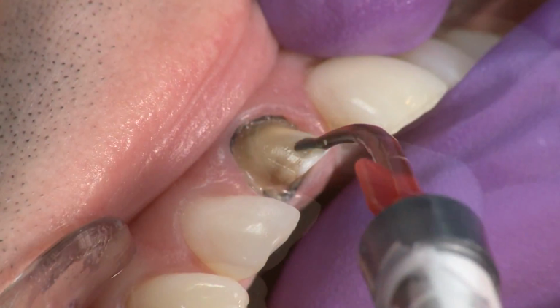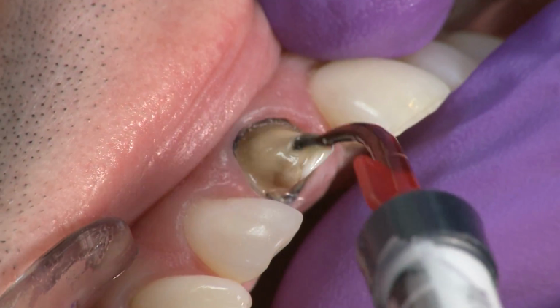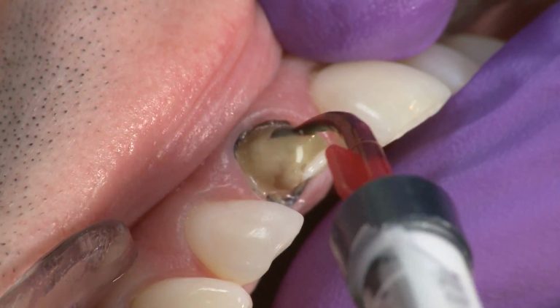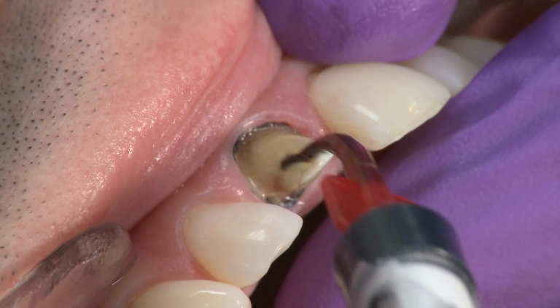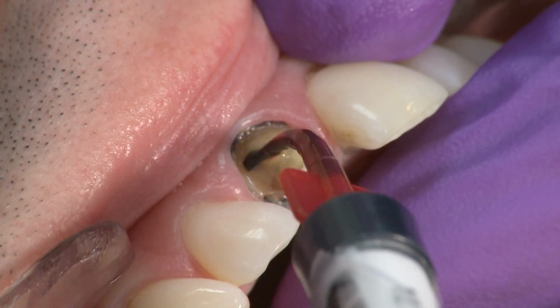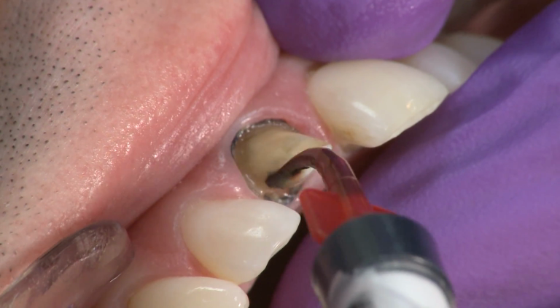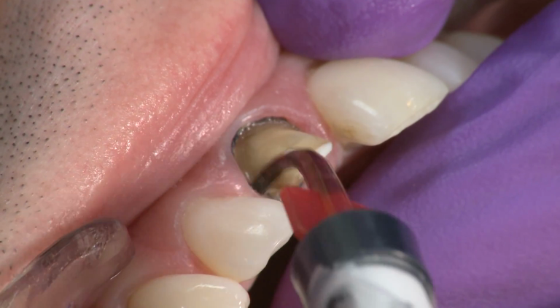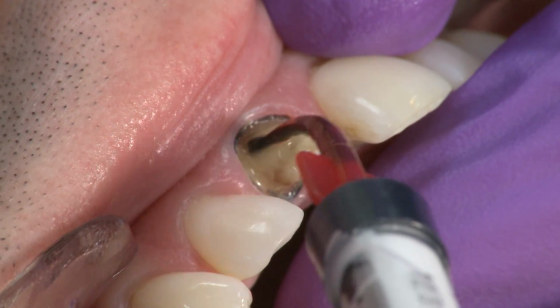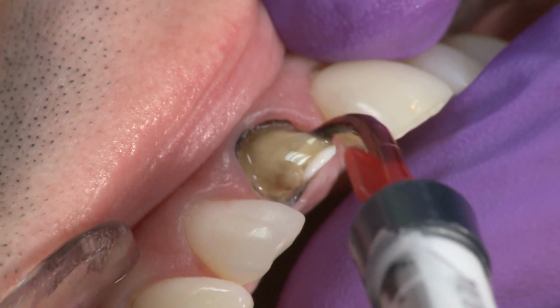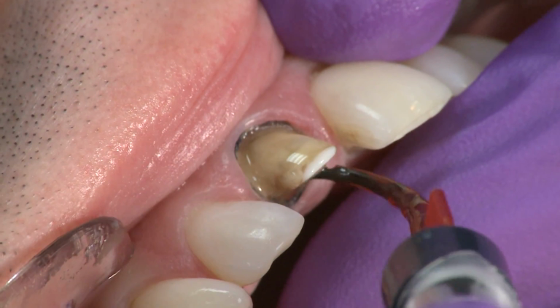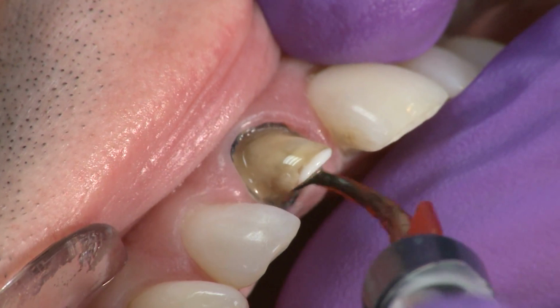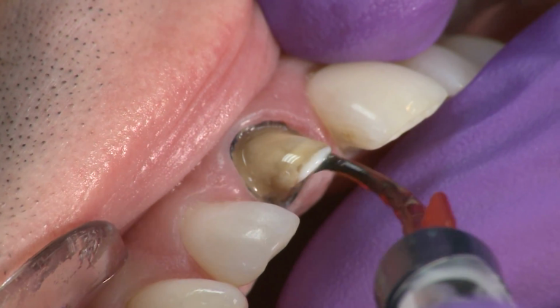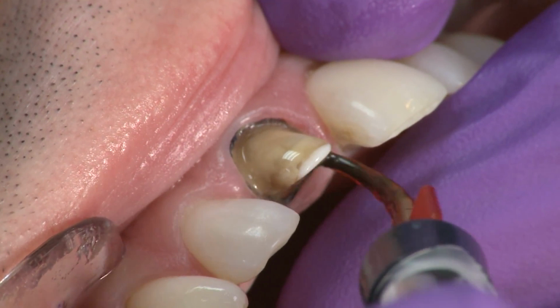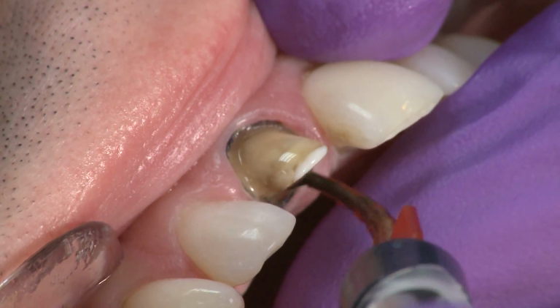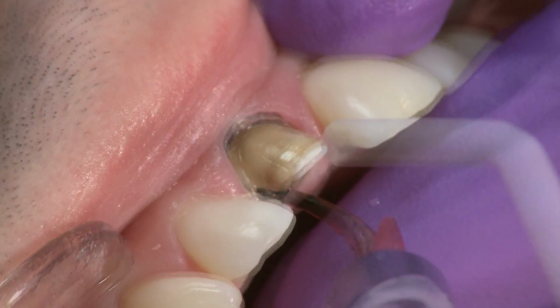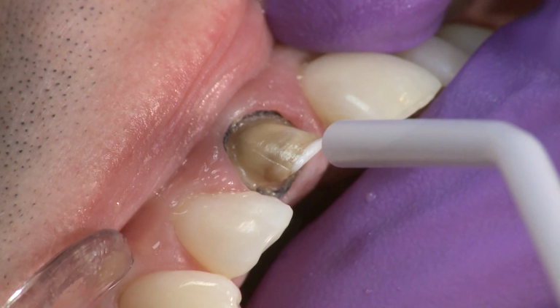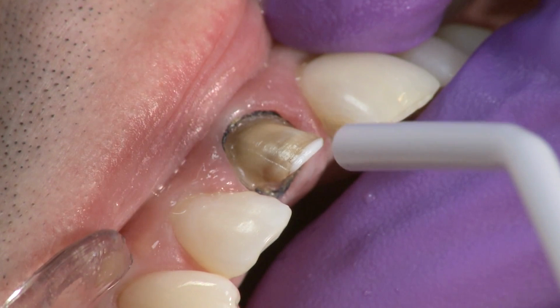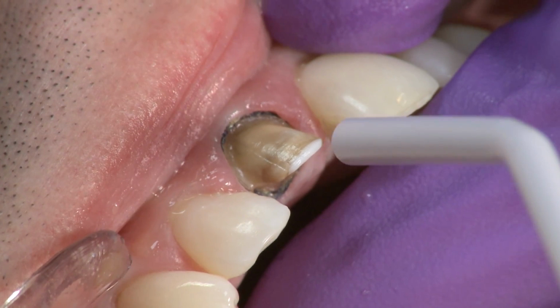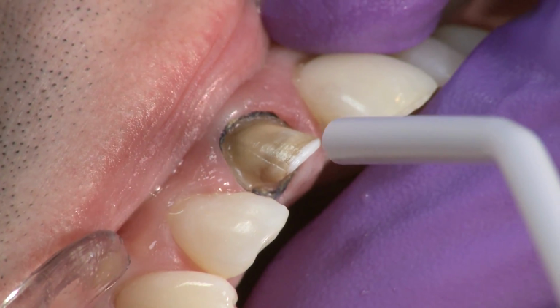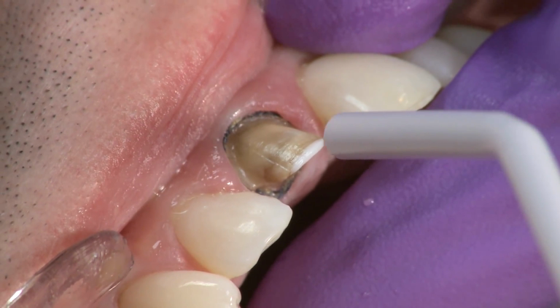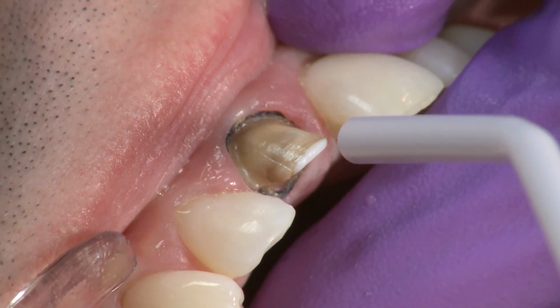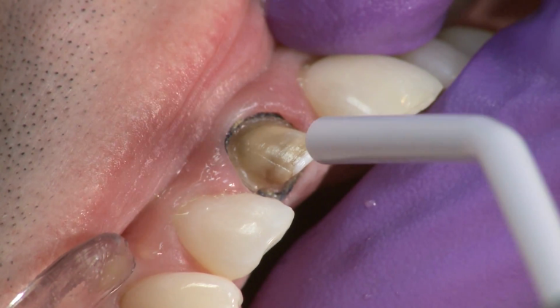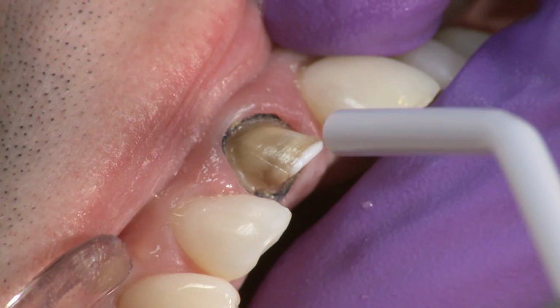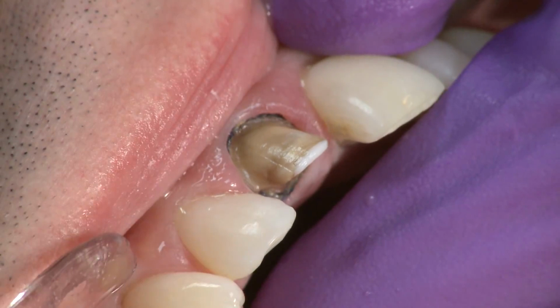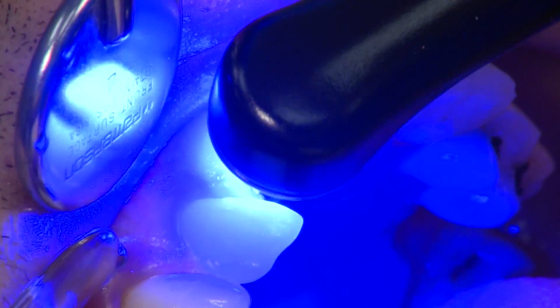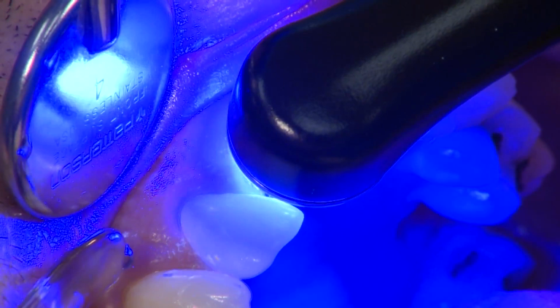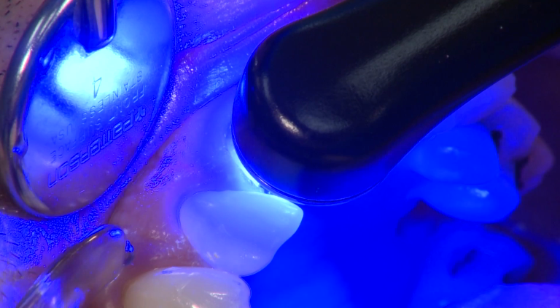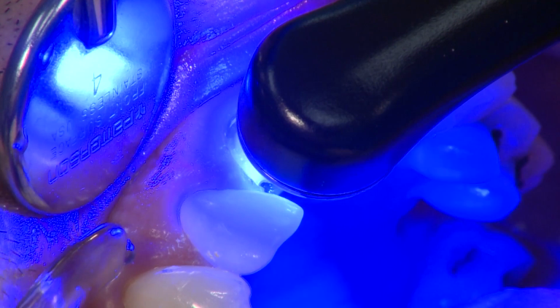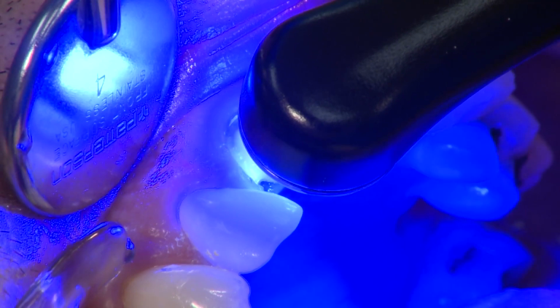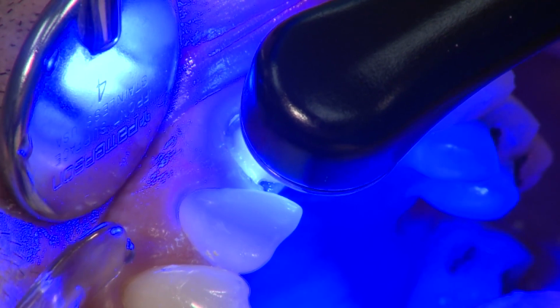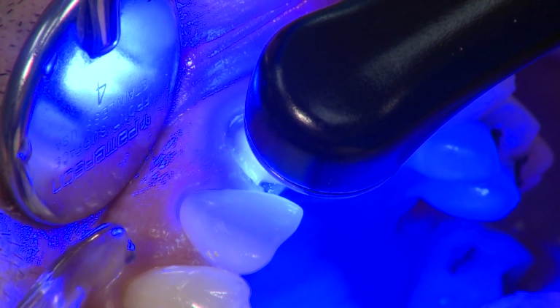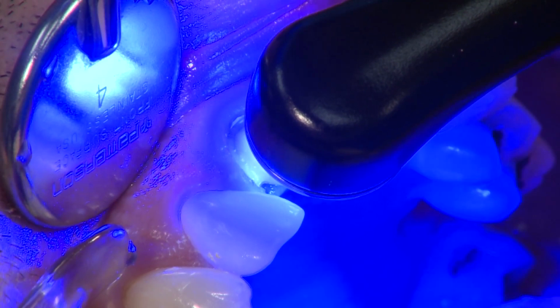Next, apply a puddle coat of PEAK Universal Bond and gently agitate it into the preparation for 10 seconds. Thin and air dry for 10 seconds using full air pressure. Light cure with the Velo curing light for 10 seconds on standard mode.